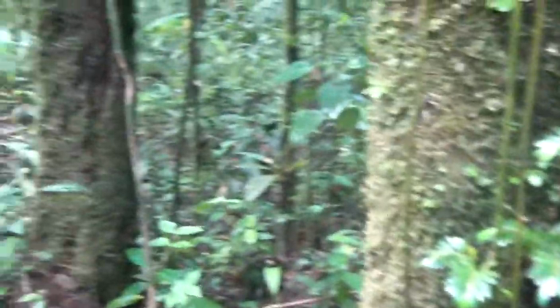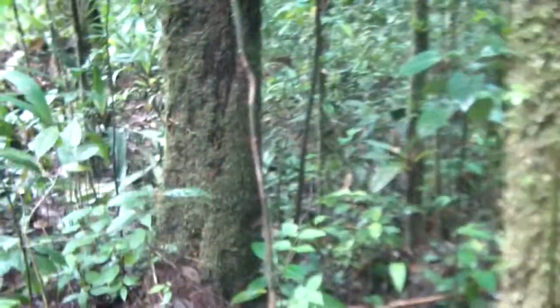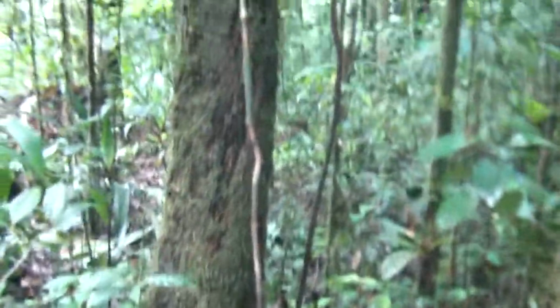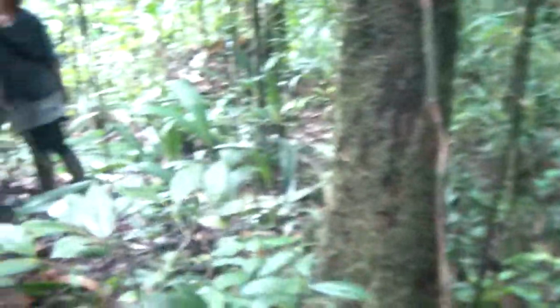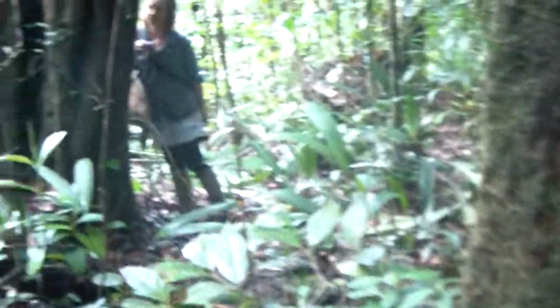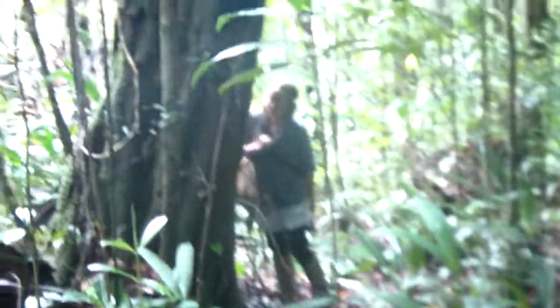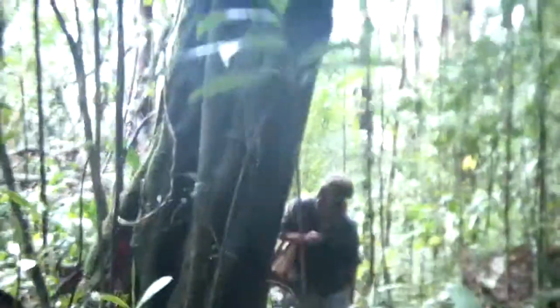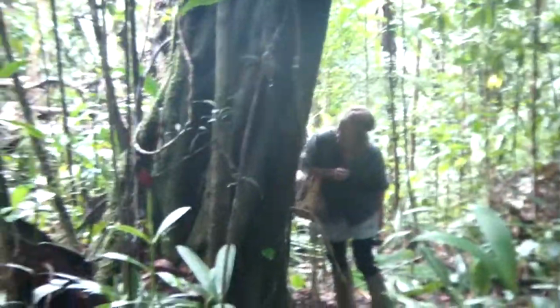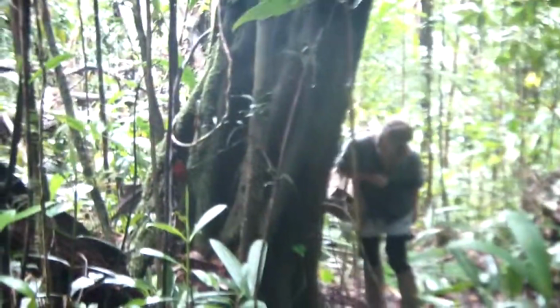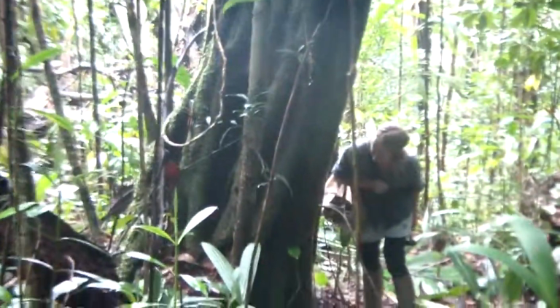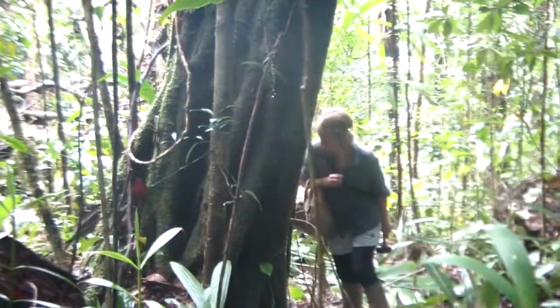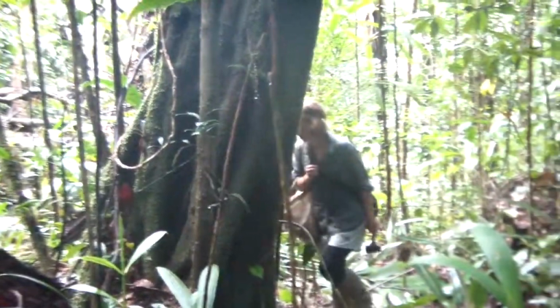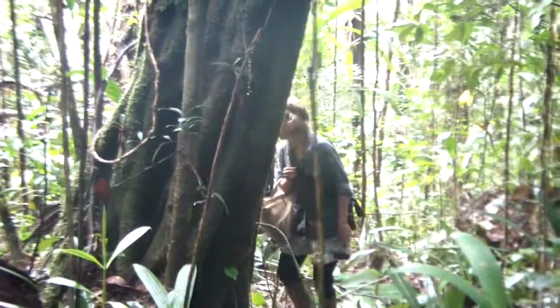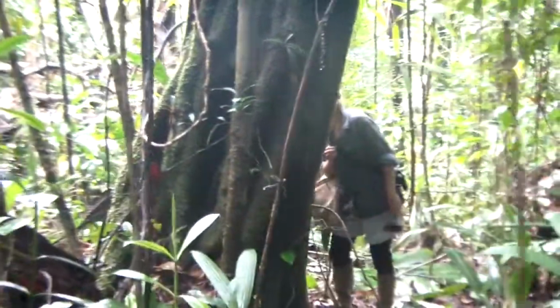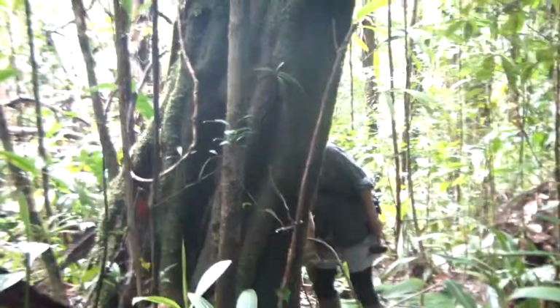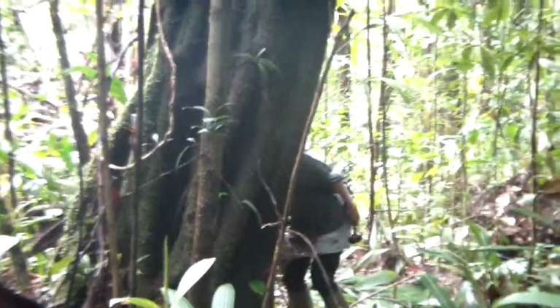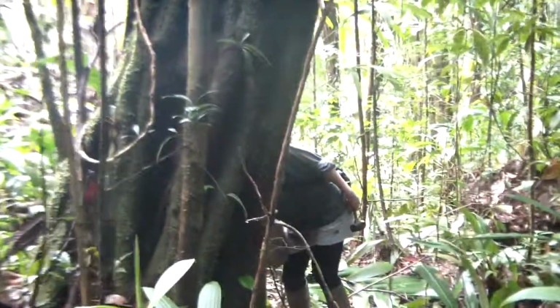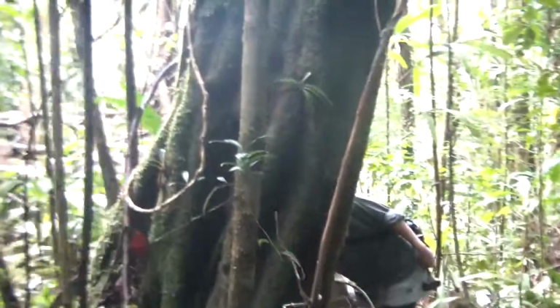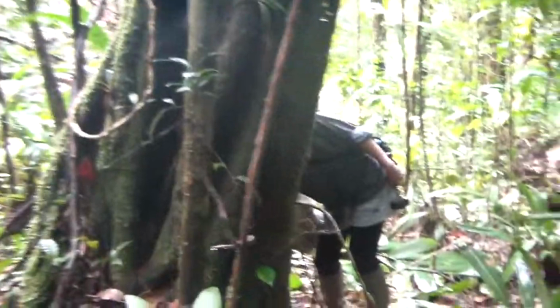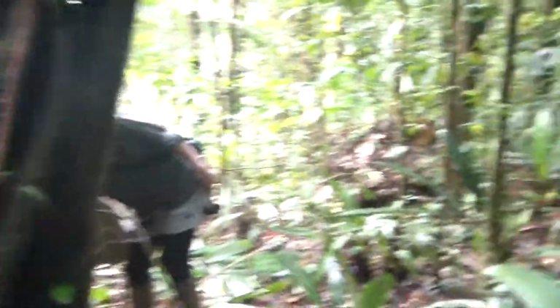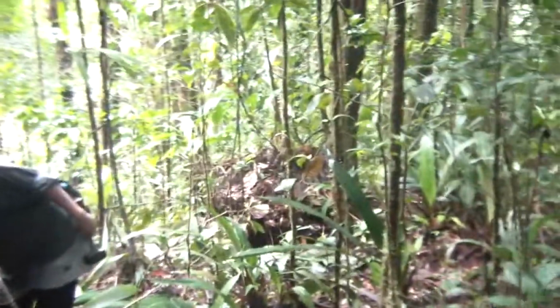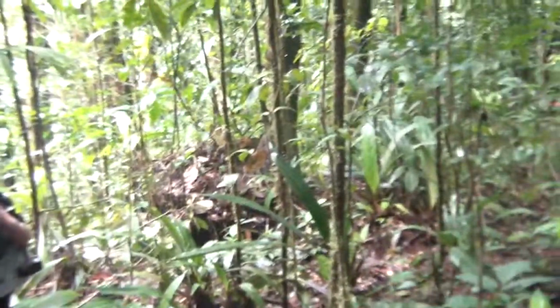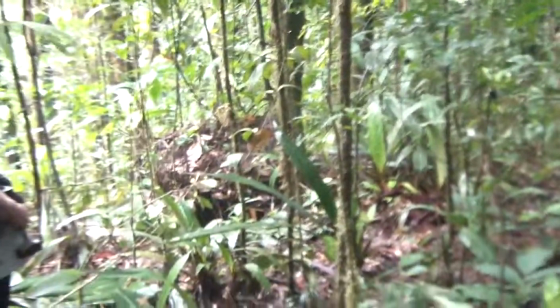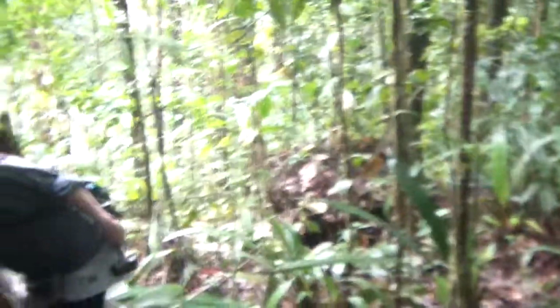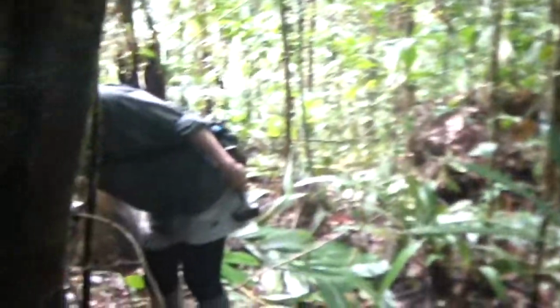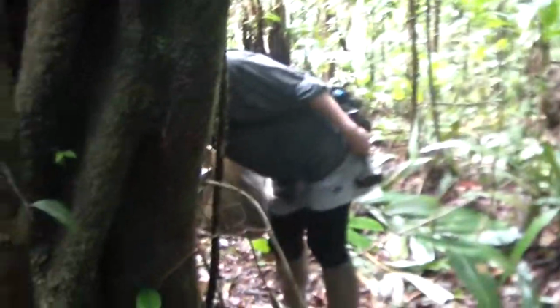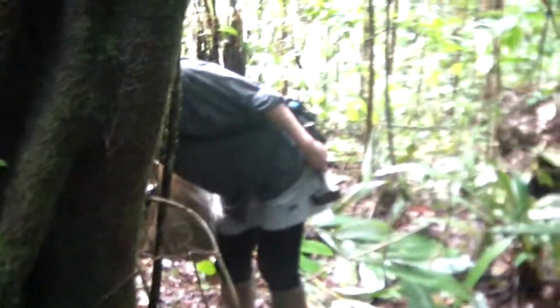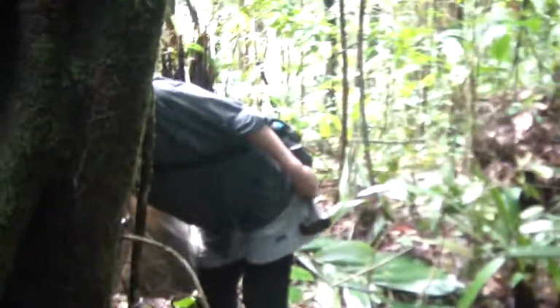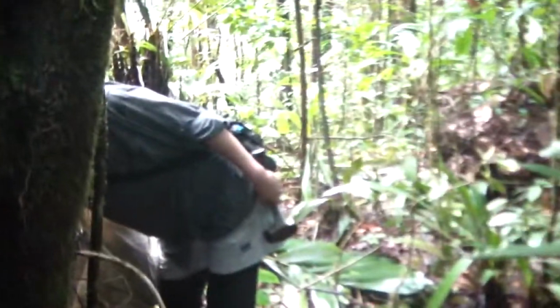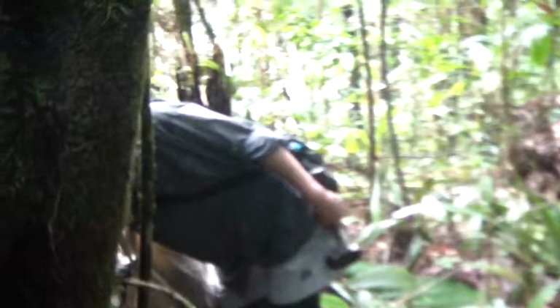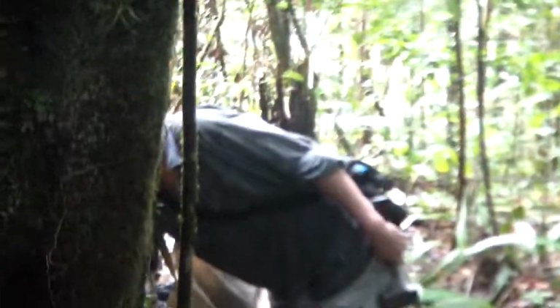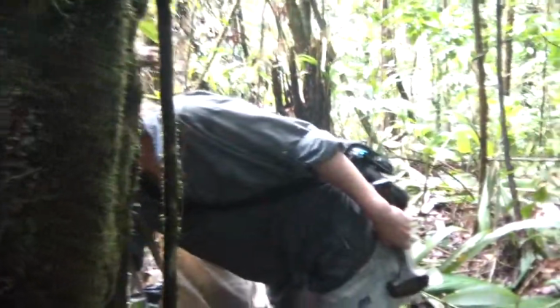Aaron is looking at a large tree here. Large trees are particularly useful for finding interesting patches of lichens. Let's see what she's found around the backside of this tree.